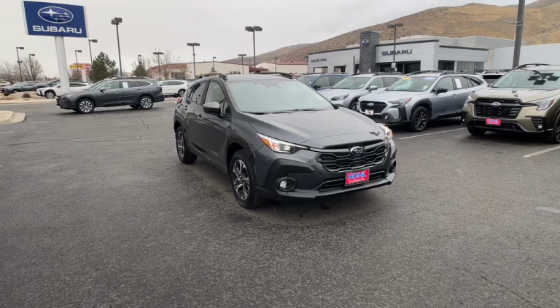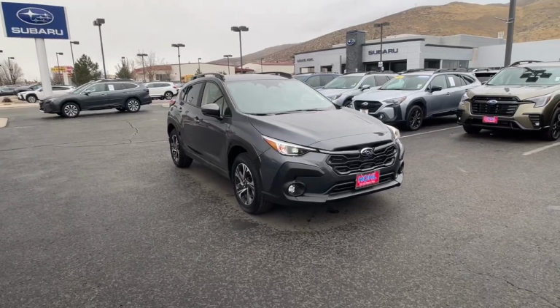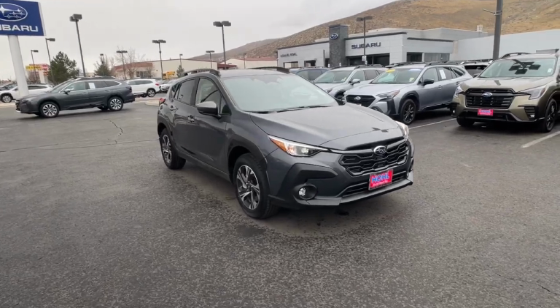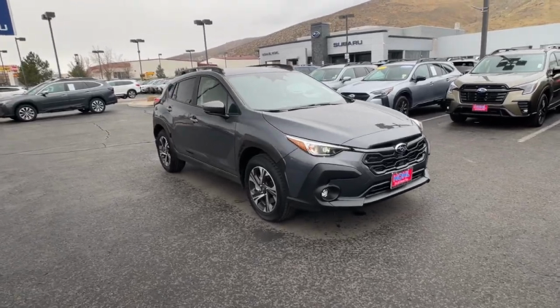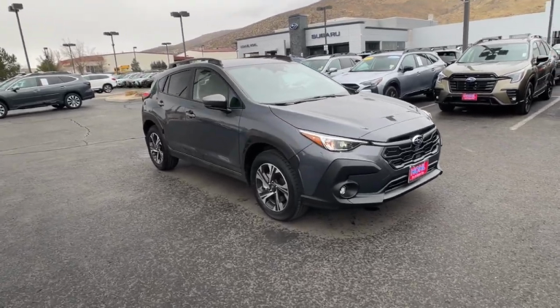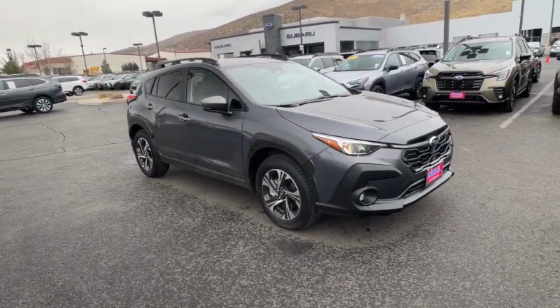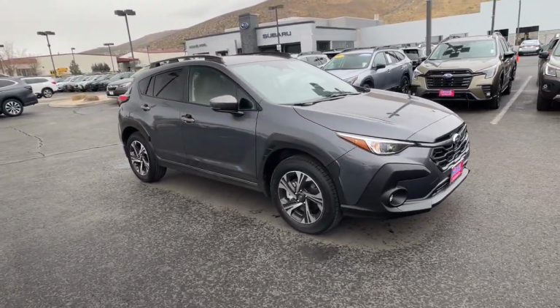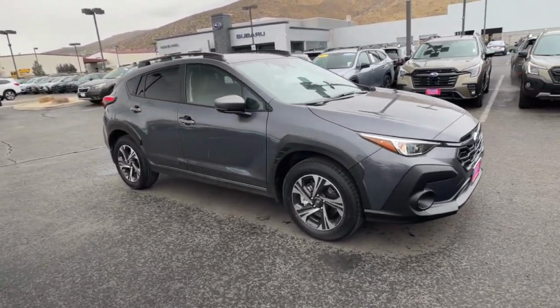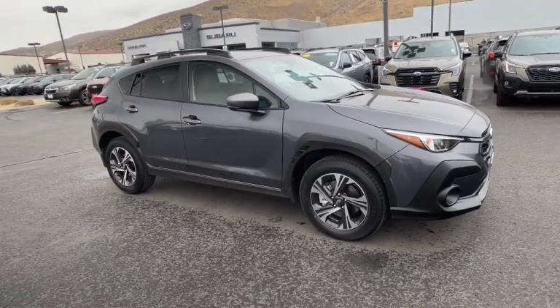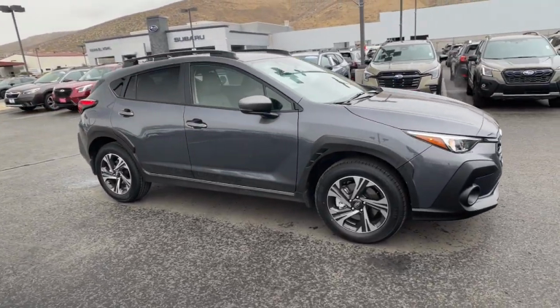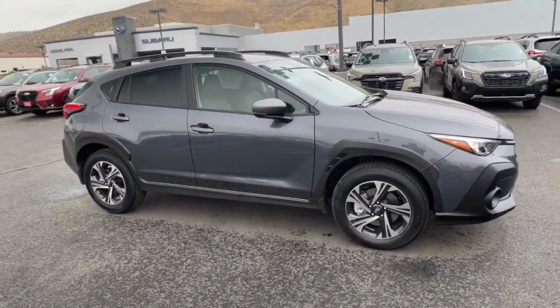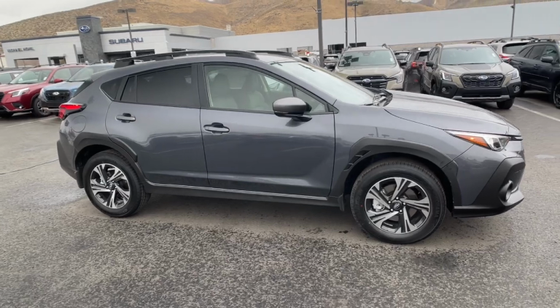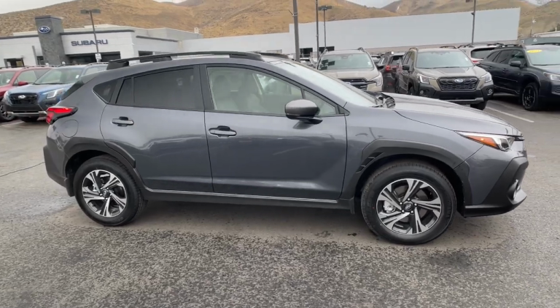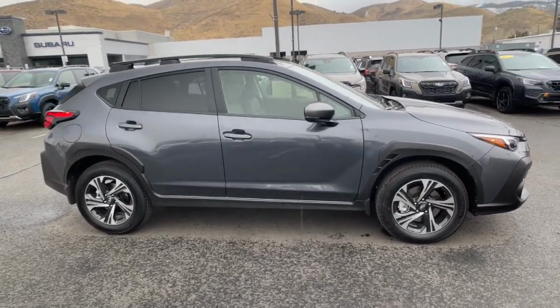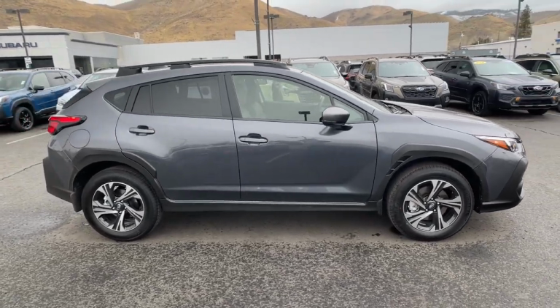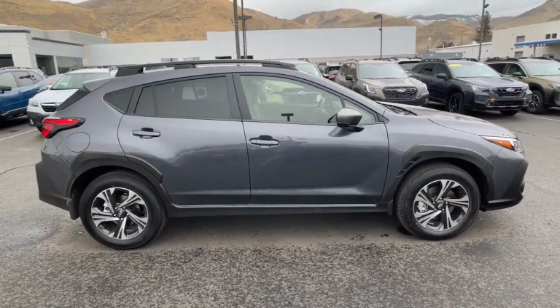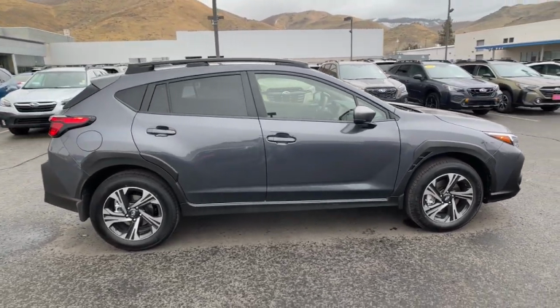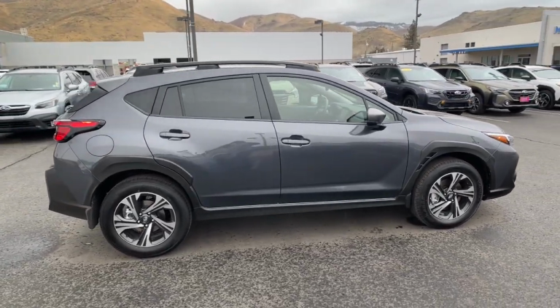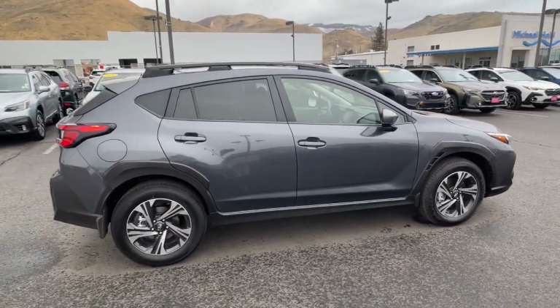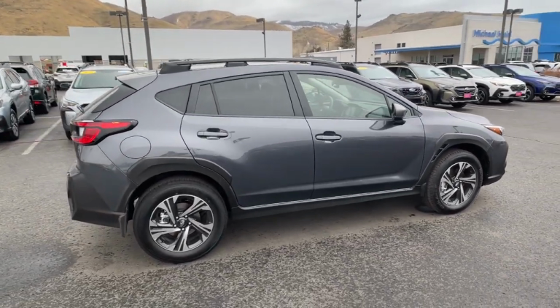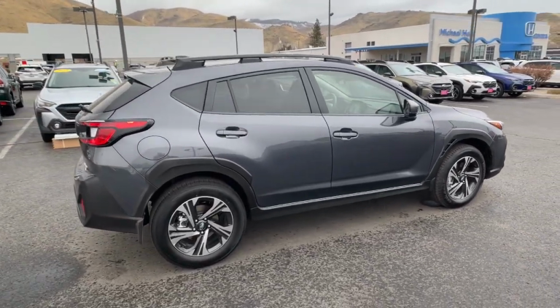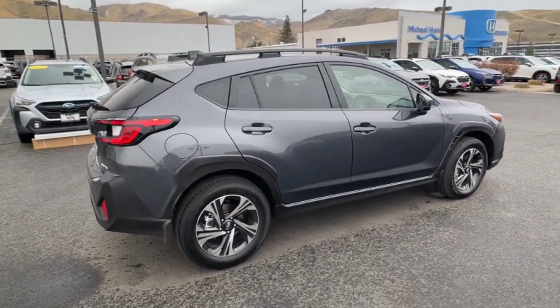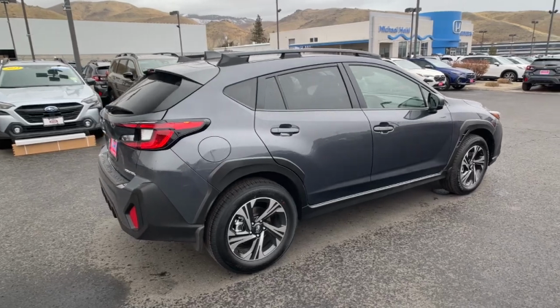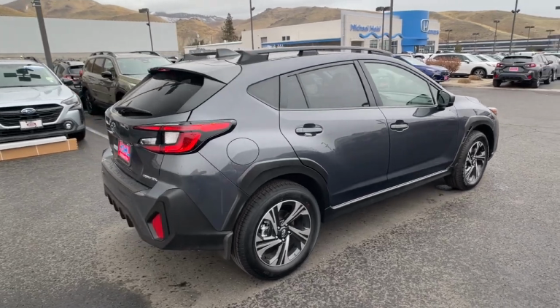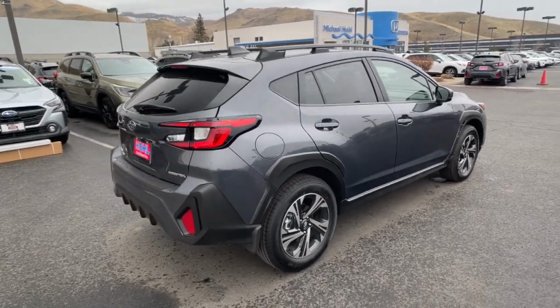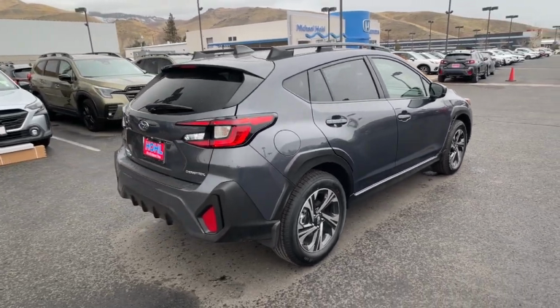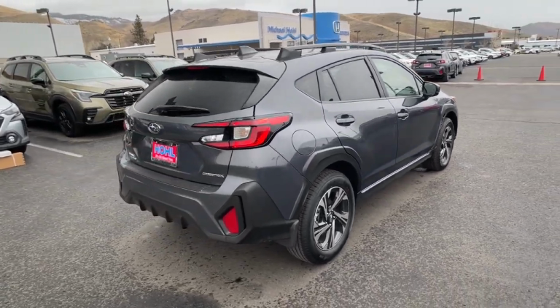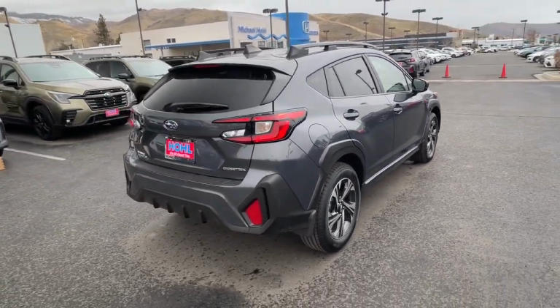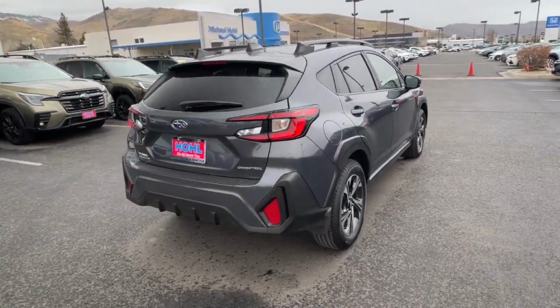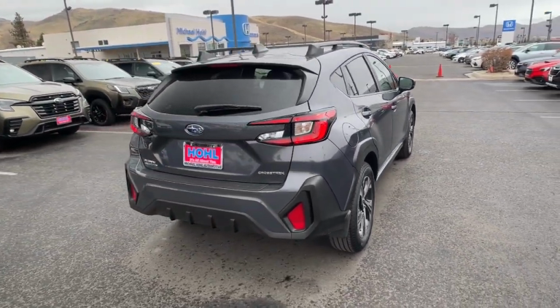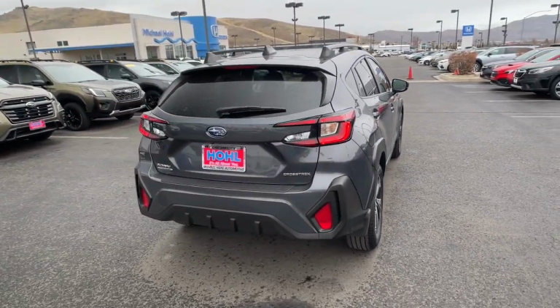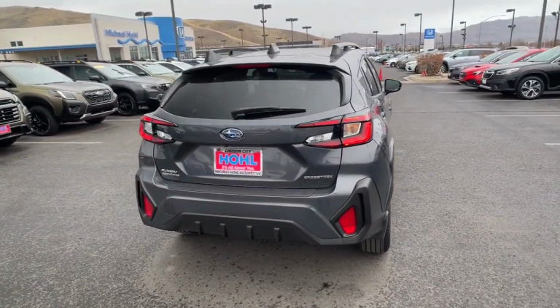Hop into the 2024 Subaru Crosstrek. This ruggedly styled Crosstrek delivers peace of mind wherever the road may lead. From its all-weather capability to its high marks for safety, this compact crossover inspires confidence.